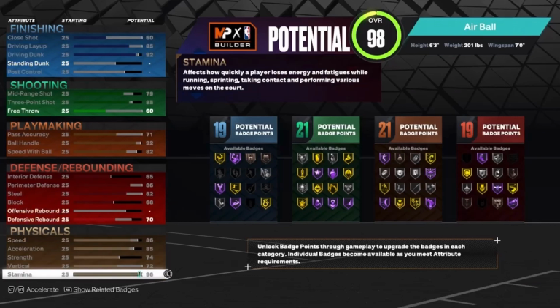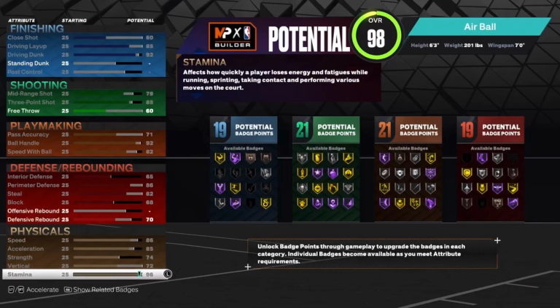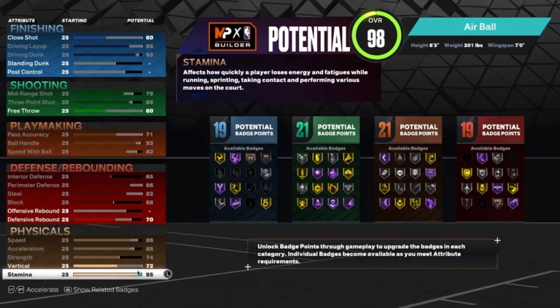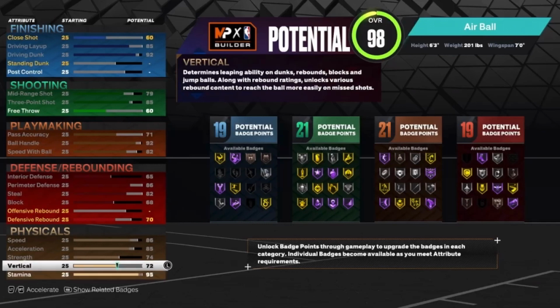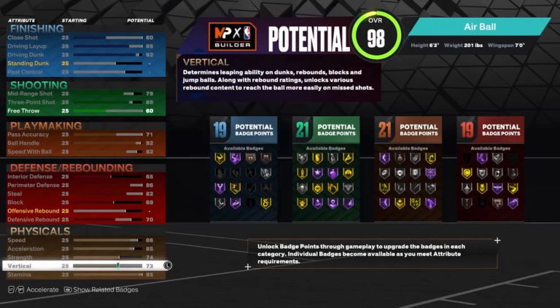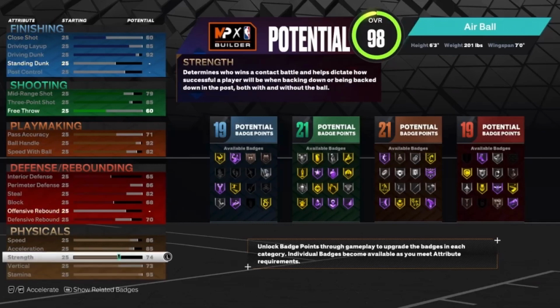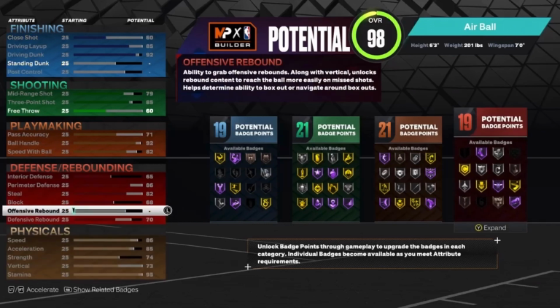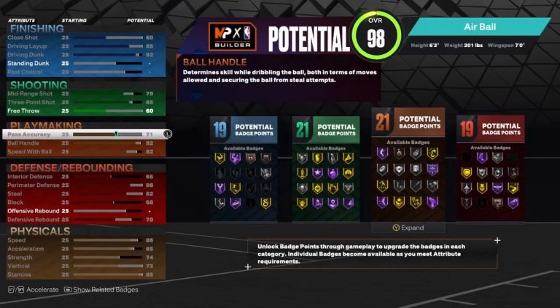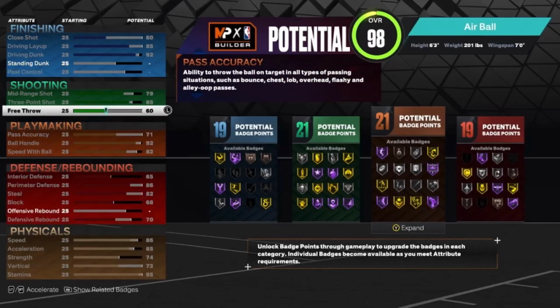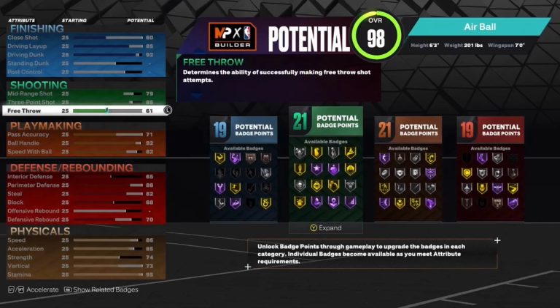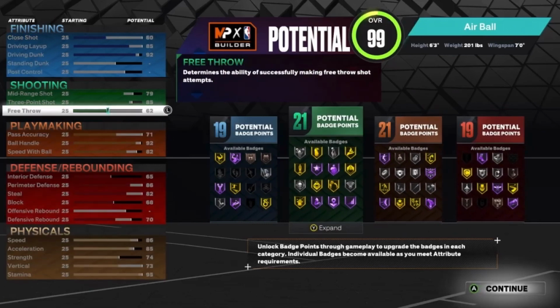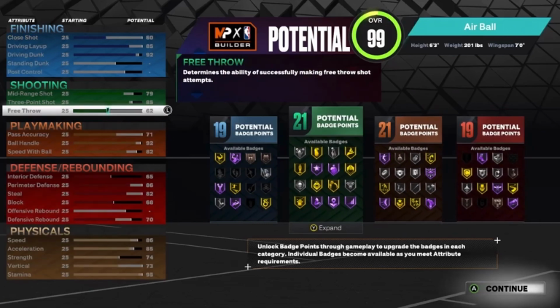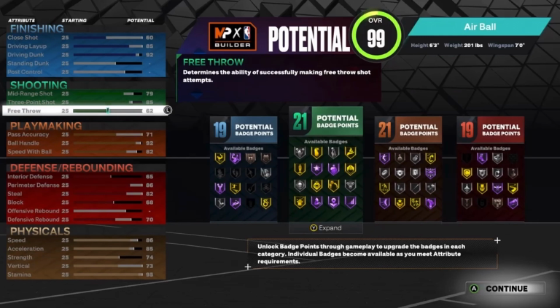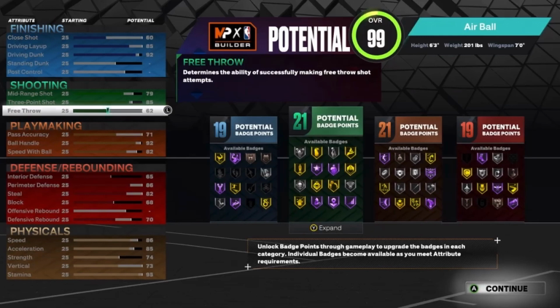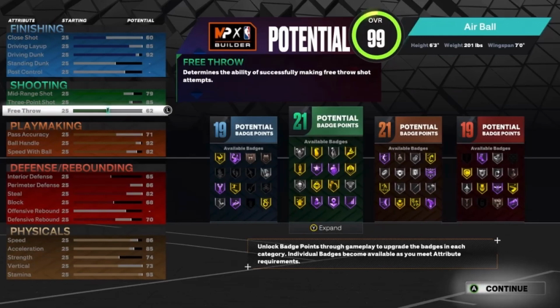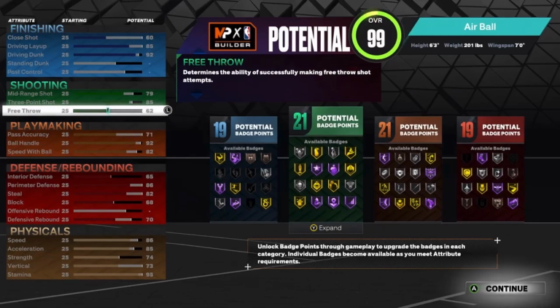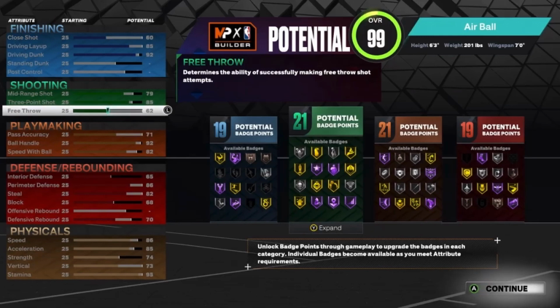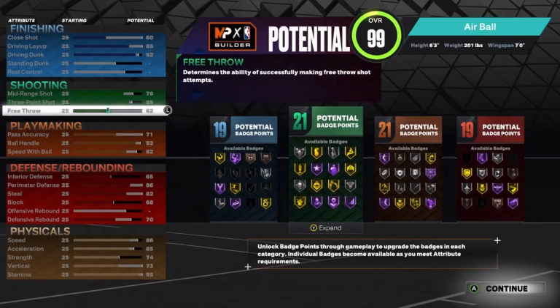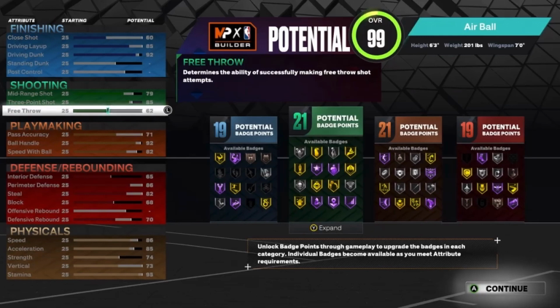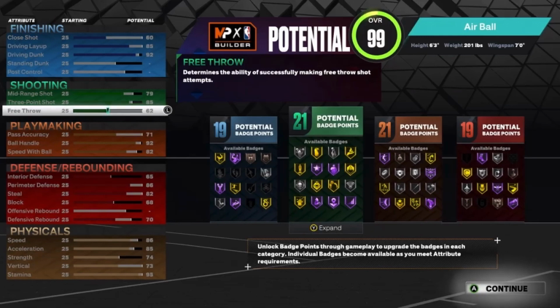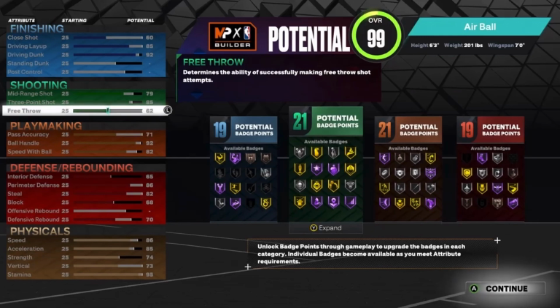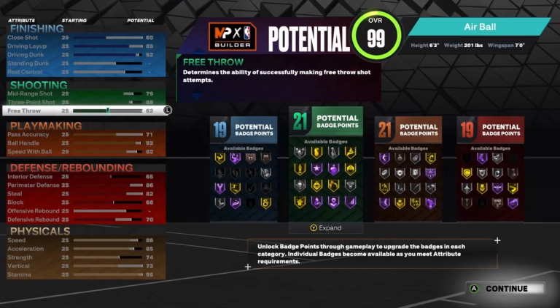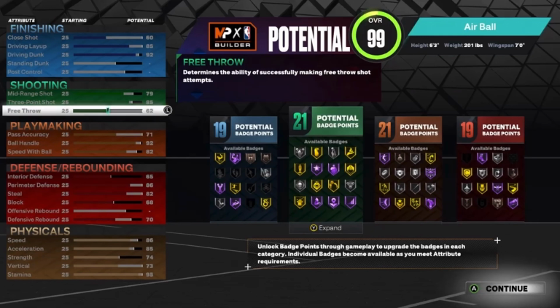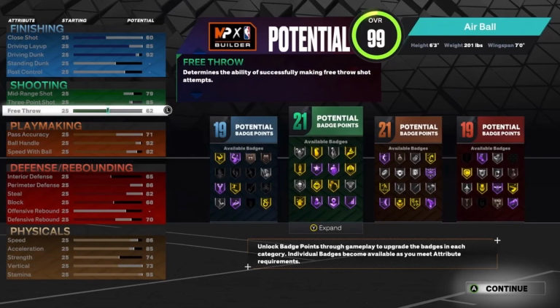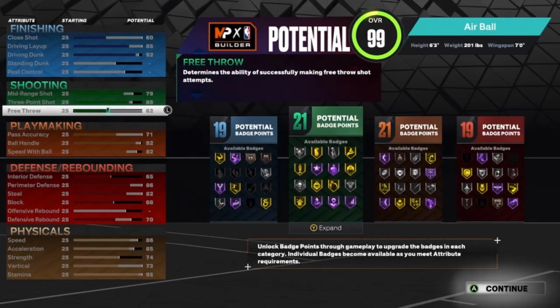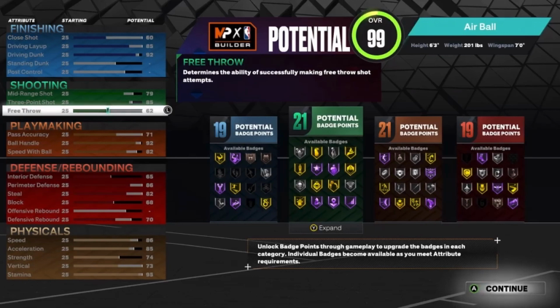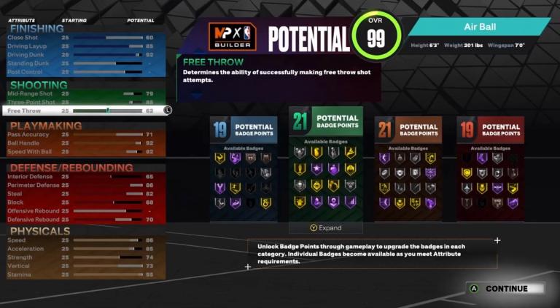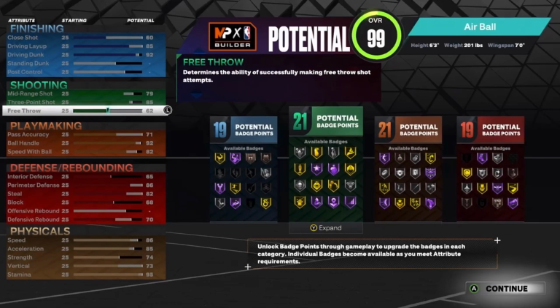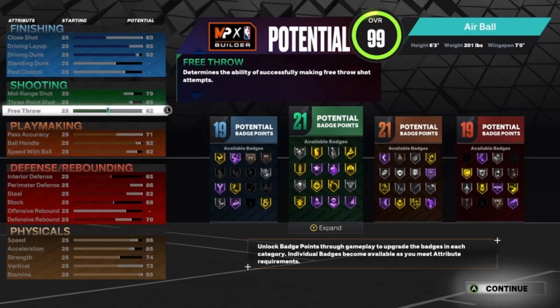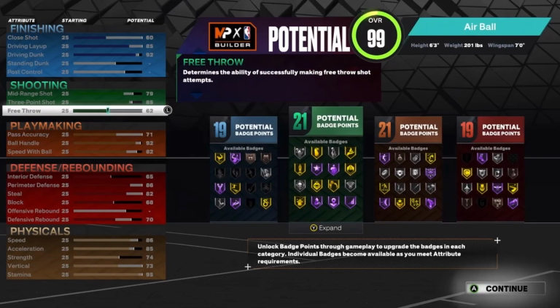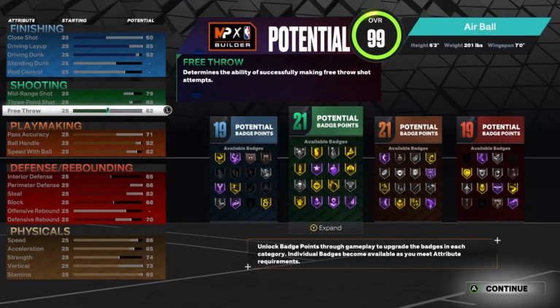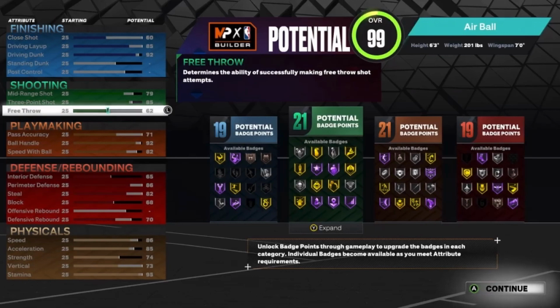I'm going to put the remaining points on stamina, then bring the vertical up one, and put the last point on free throw. That's the build: 19 finishing, 21 shooting, 21 playmaking, and 19 defensive badges — a total of 80 badges on this build. Absolutely insane, 80 badges.